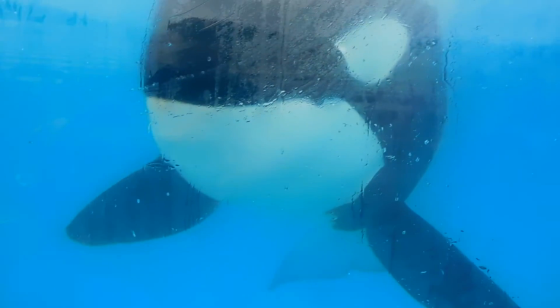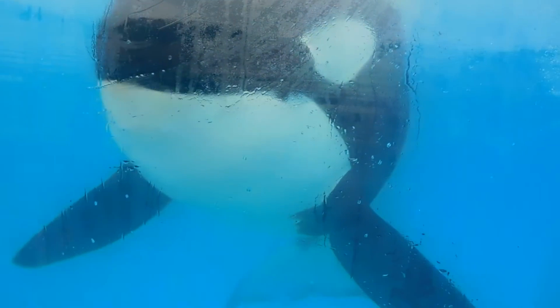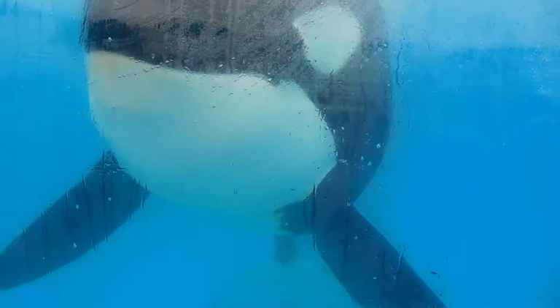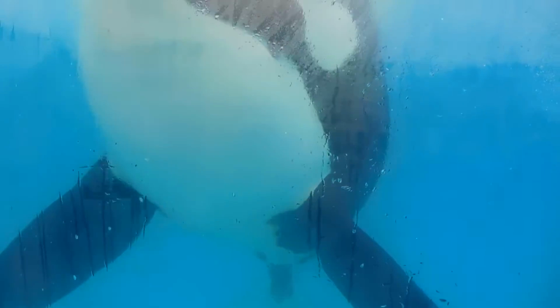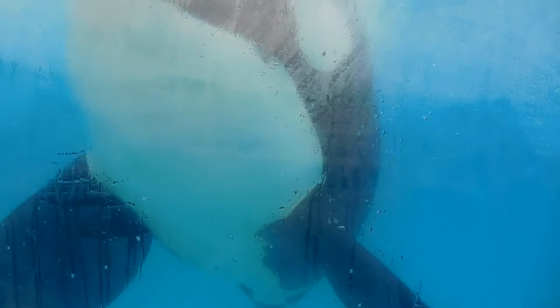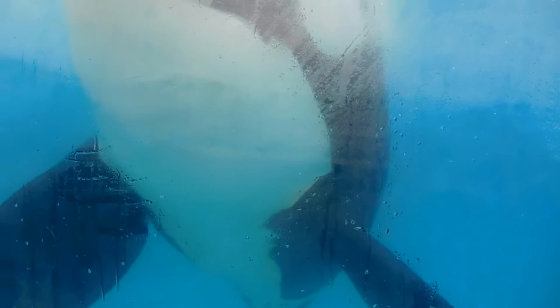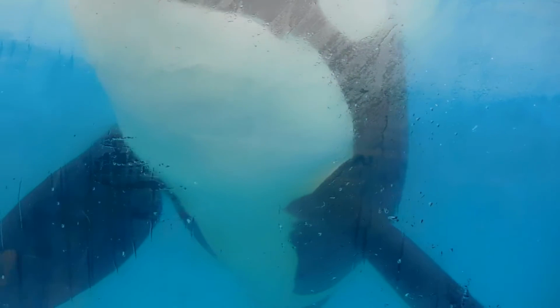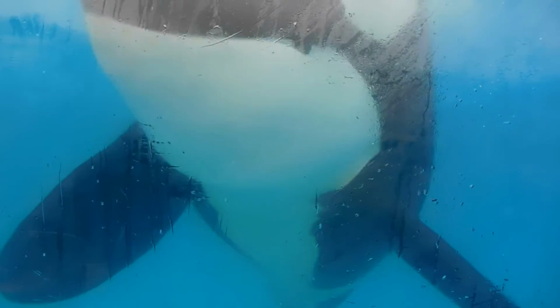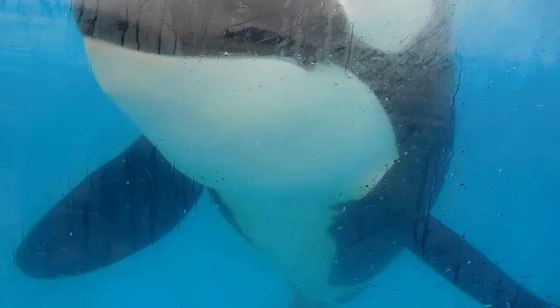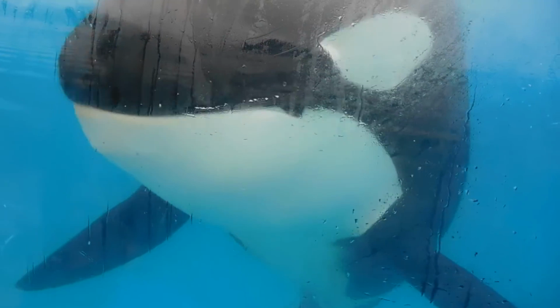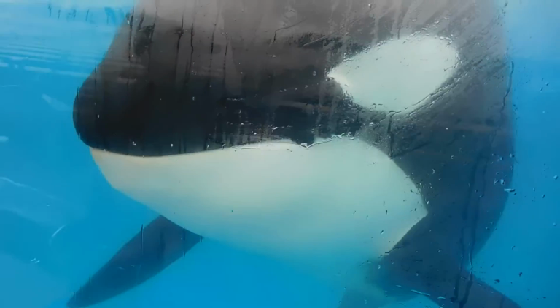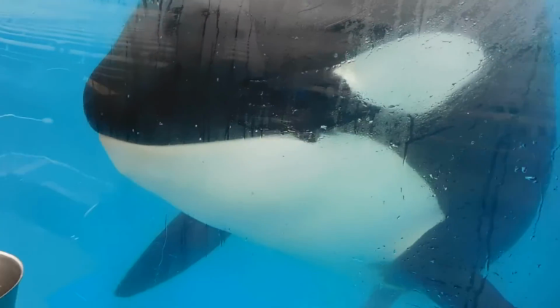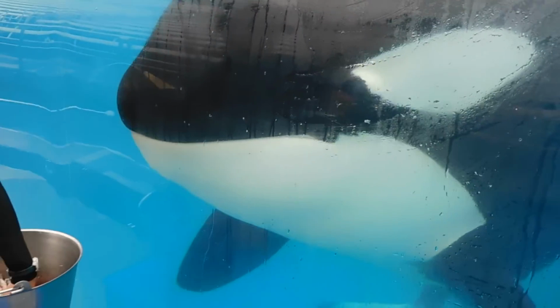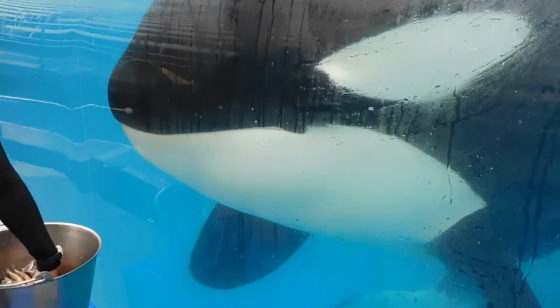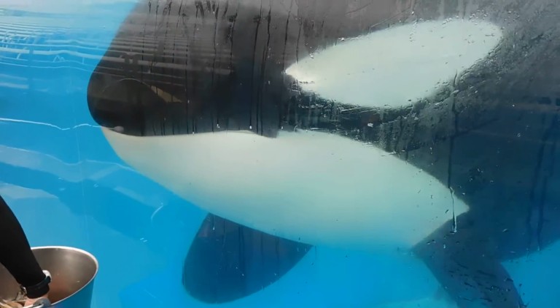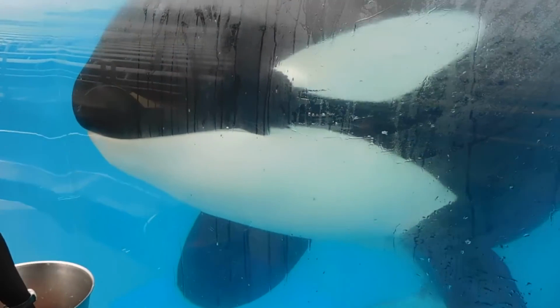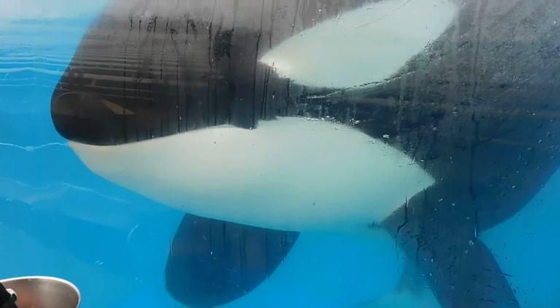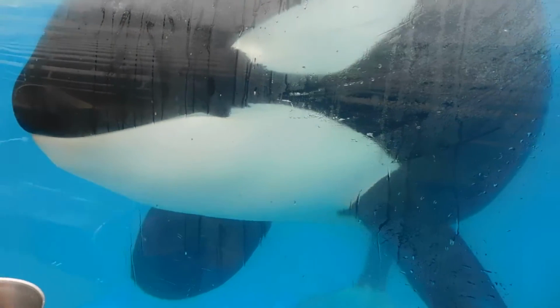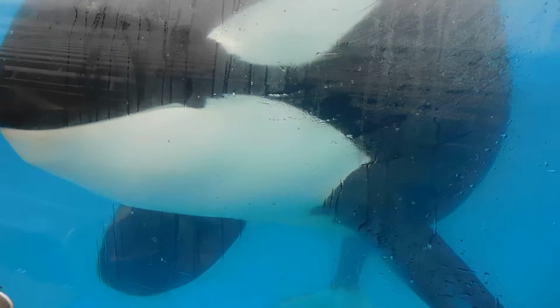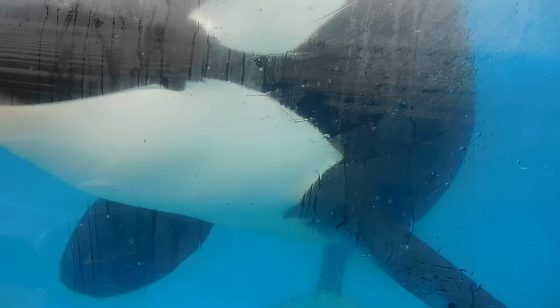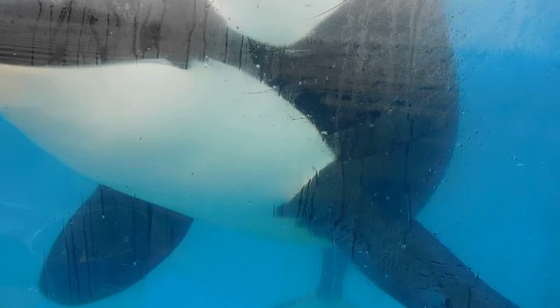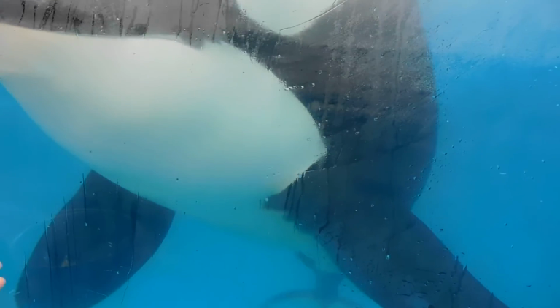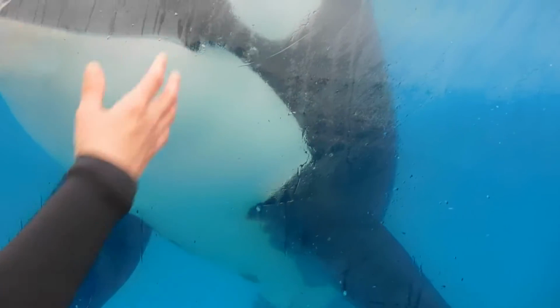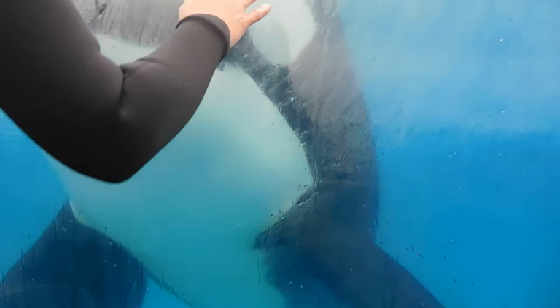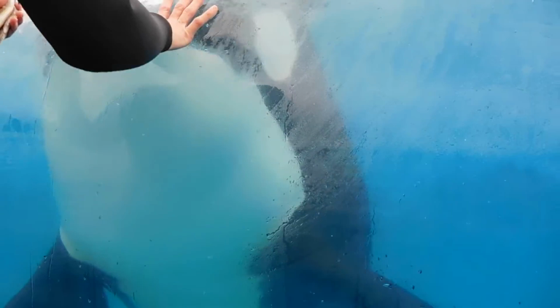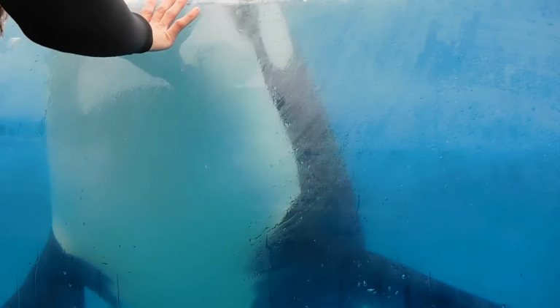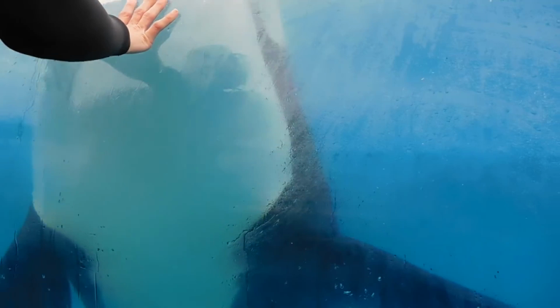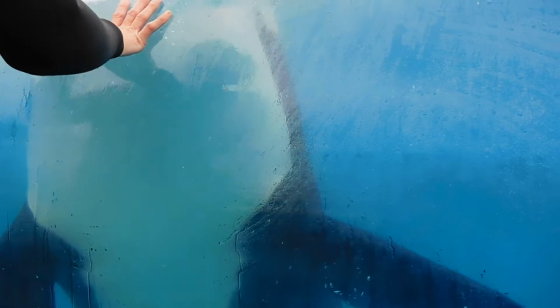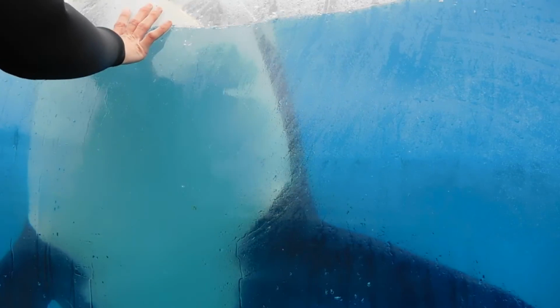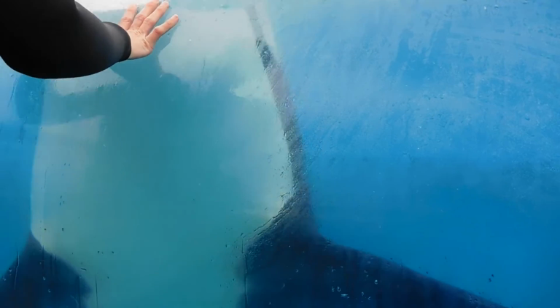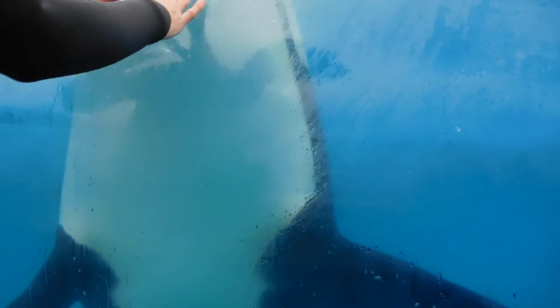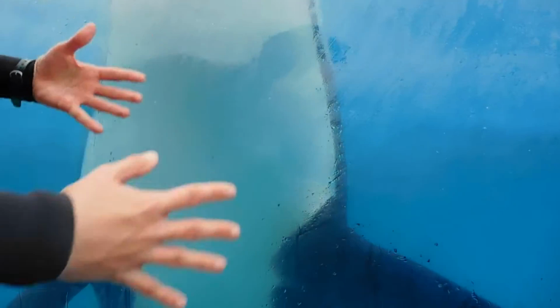So the dorsal fin has no bone, not even muscle in there. There's literally no support structure in there at all whatsoever. So they have no control over it. That's the only thing we do know for a fact.